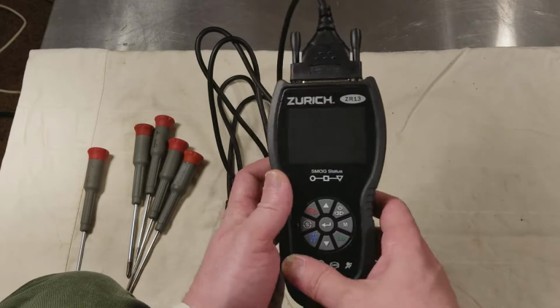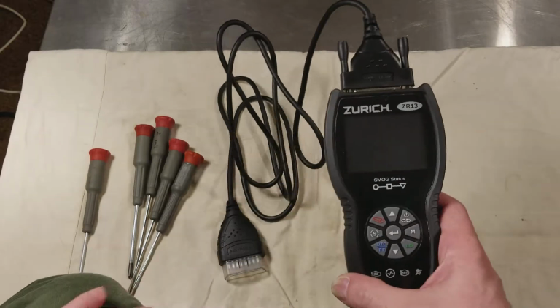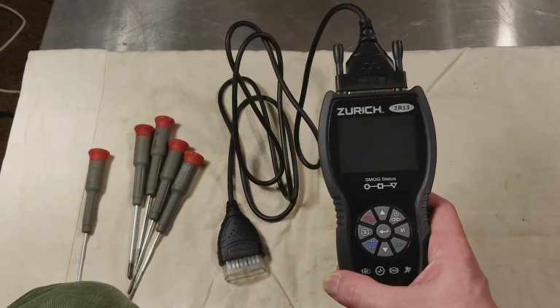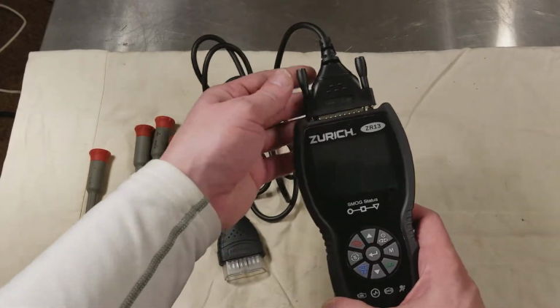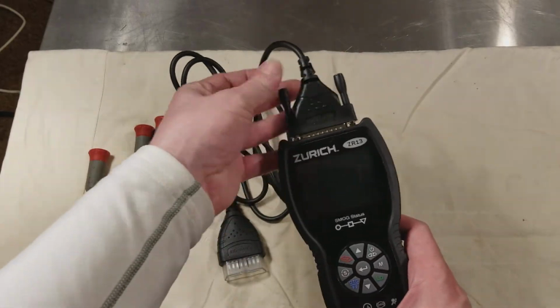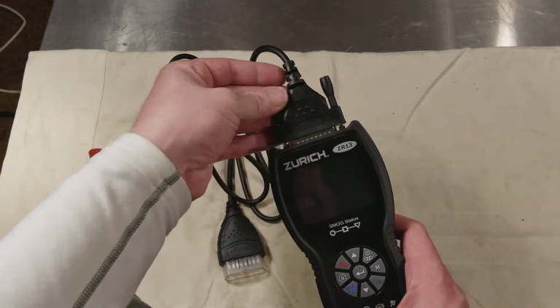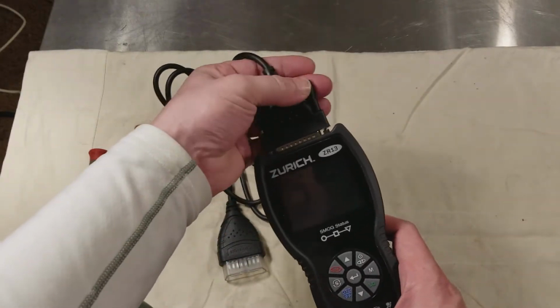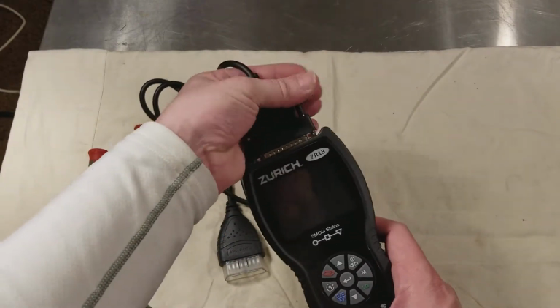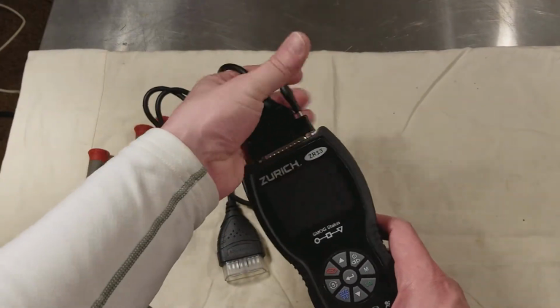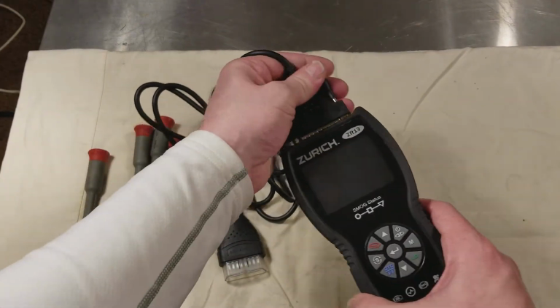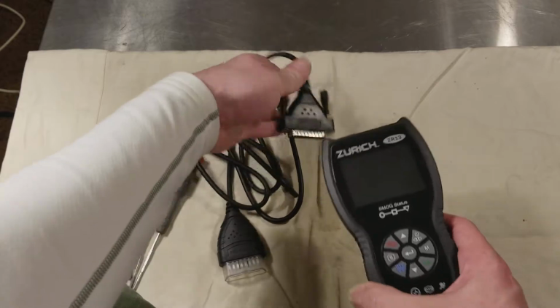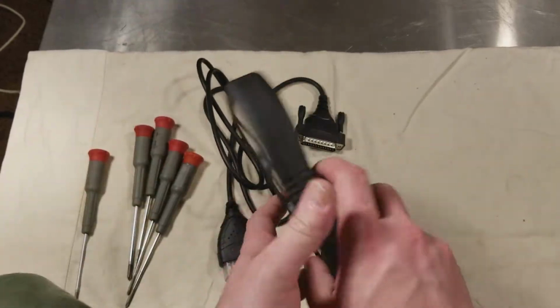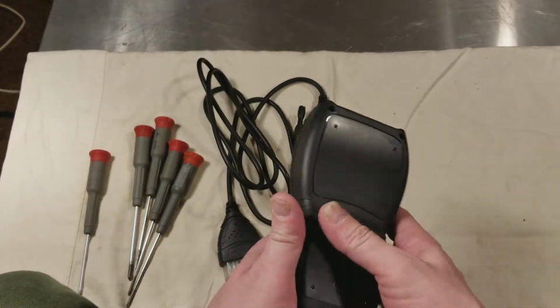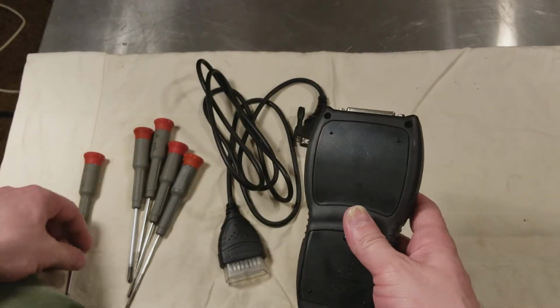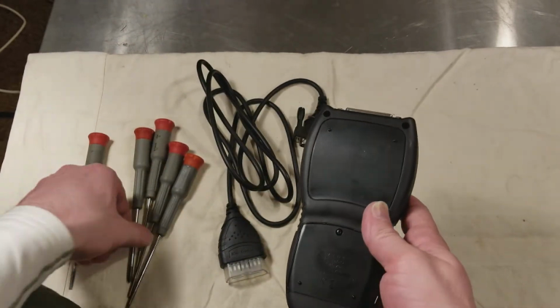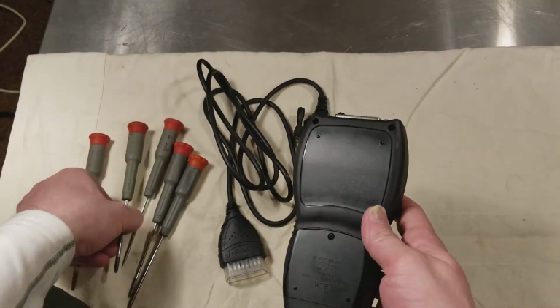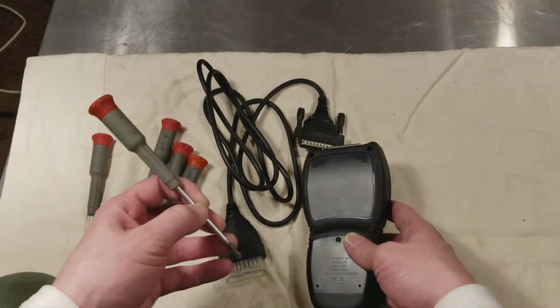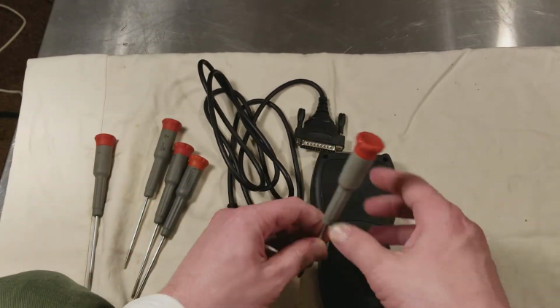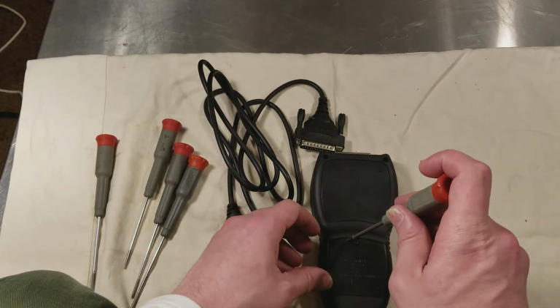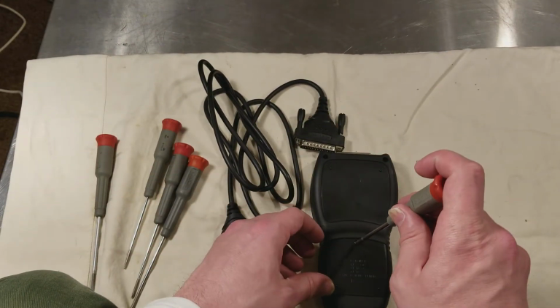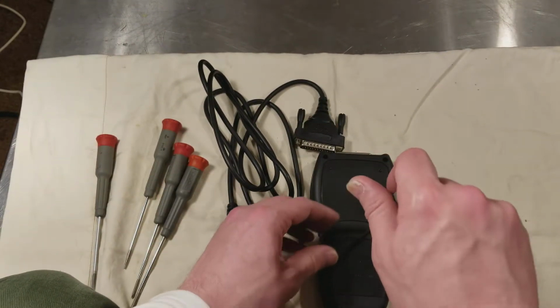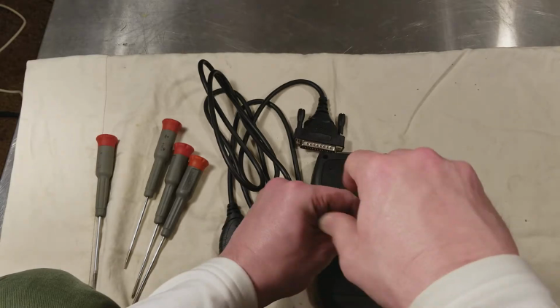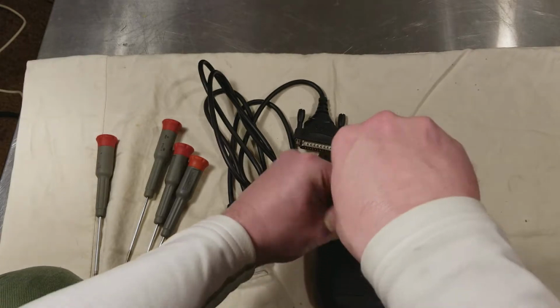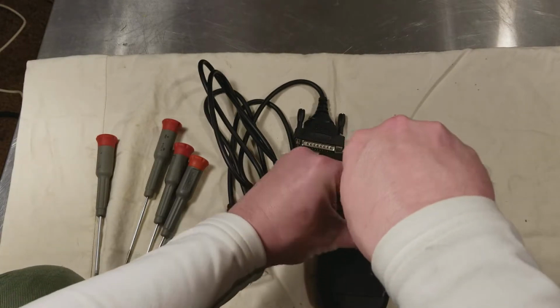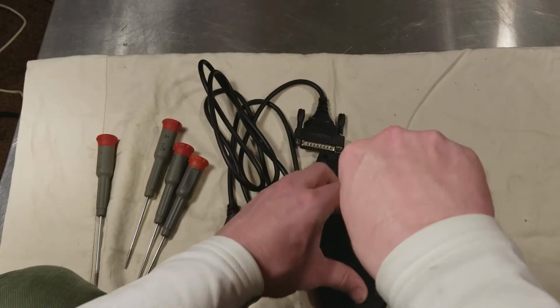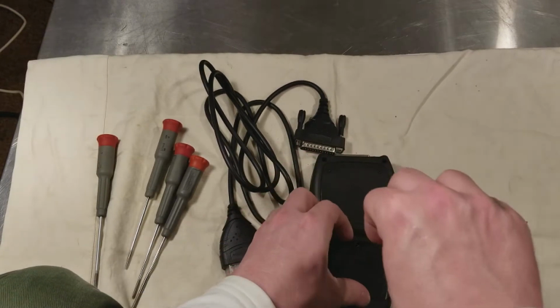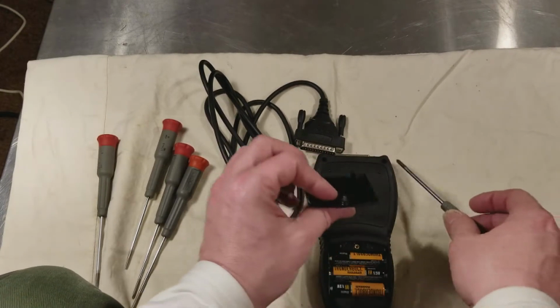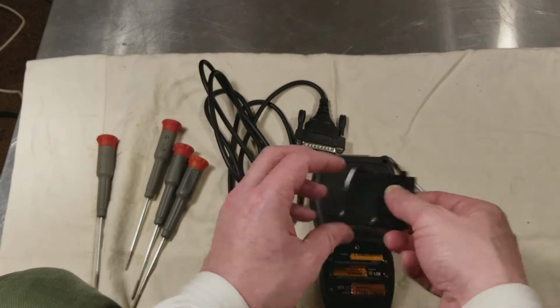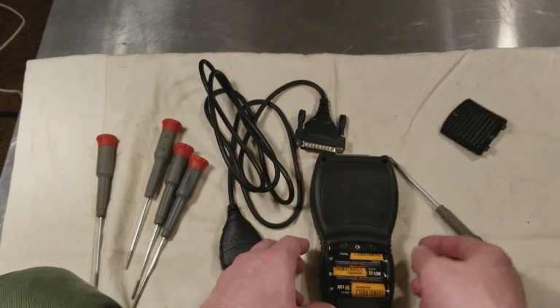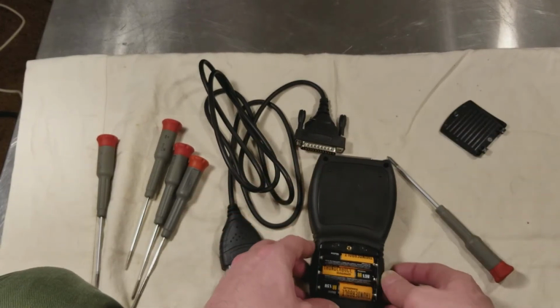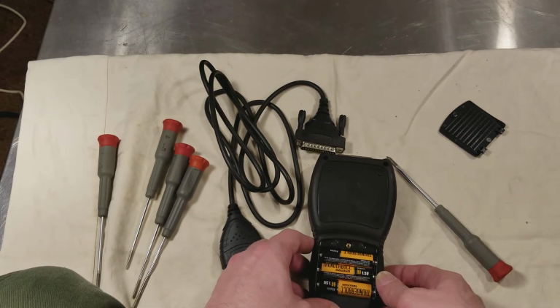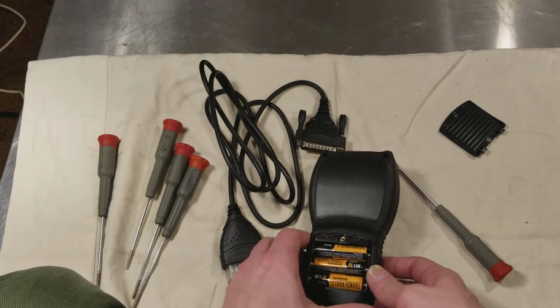Pretty easy to get inside one of these. You just got to pull off the data cable. Get the batteries out using a number one Phillips. Three double A's in this case. The screw is captured to the battery cover so you don't have to worry about losing it.